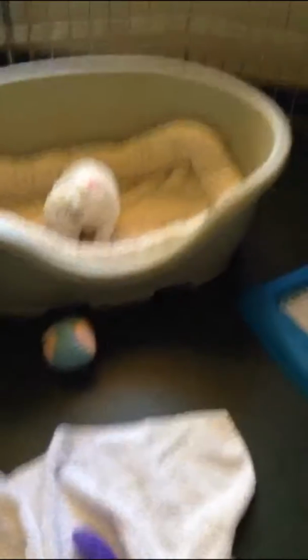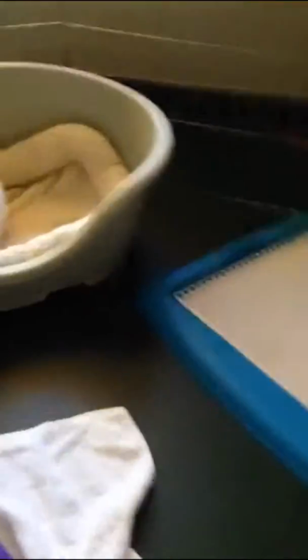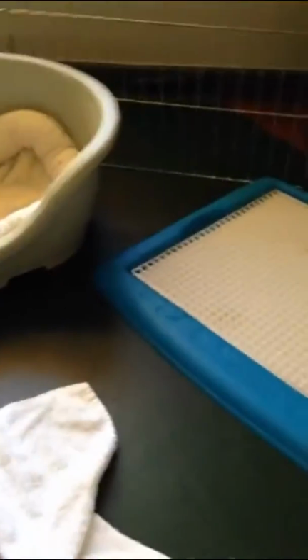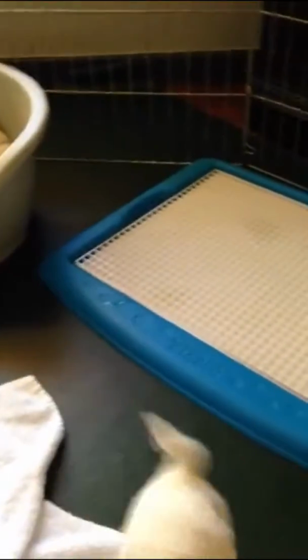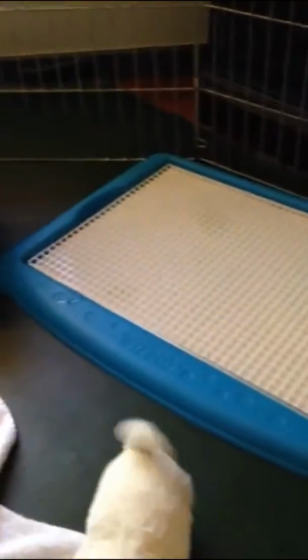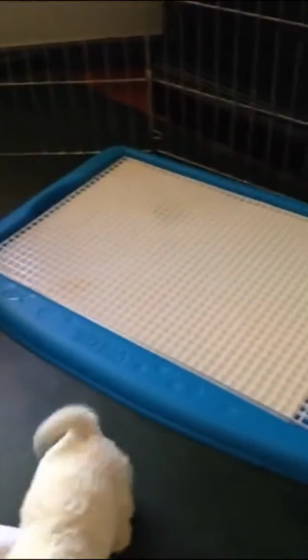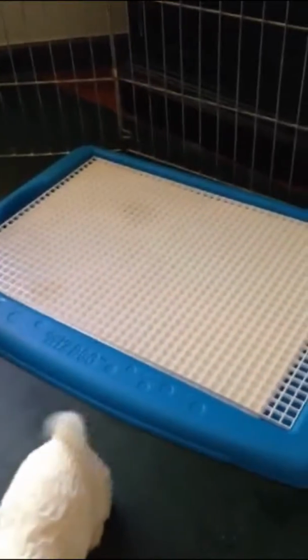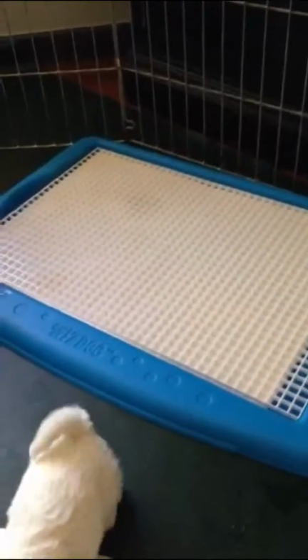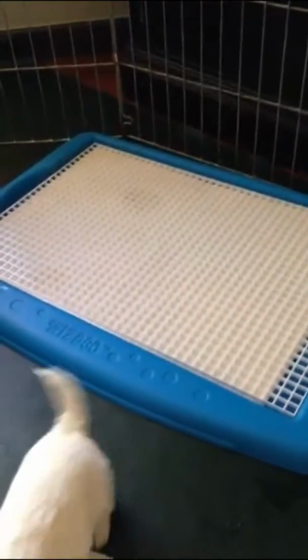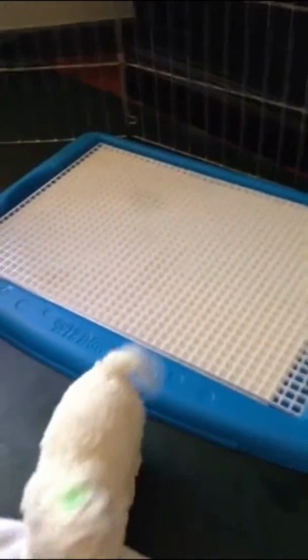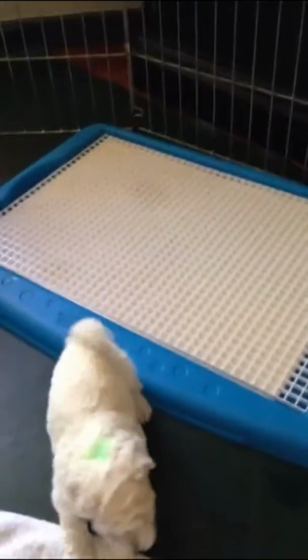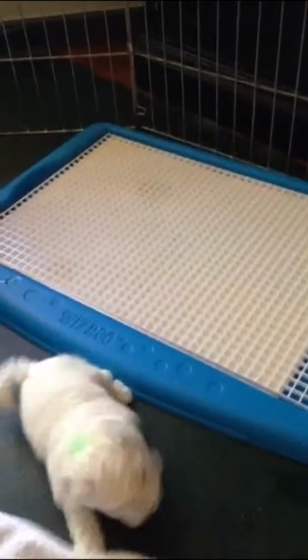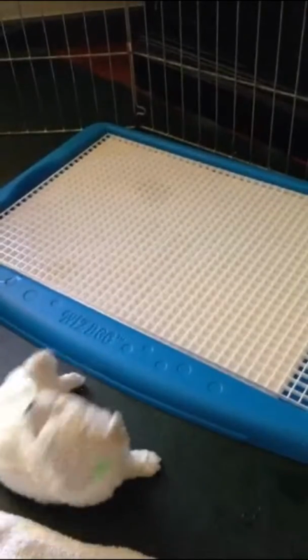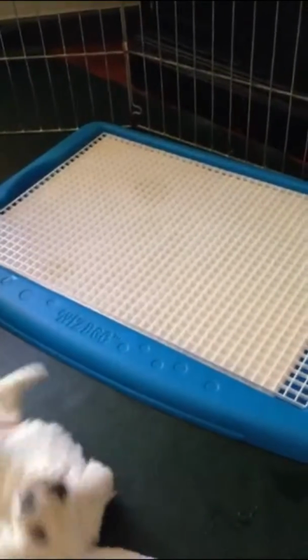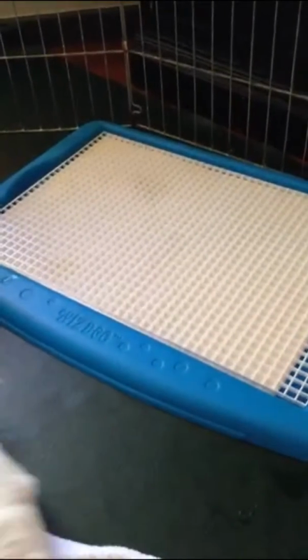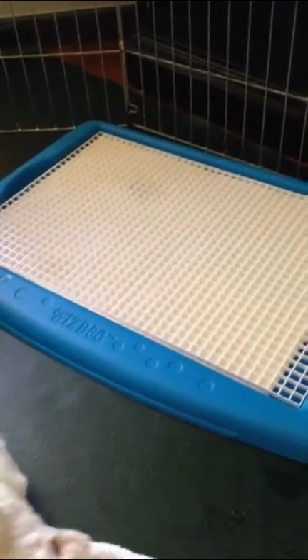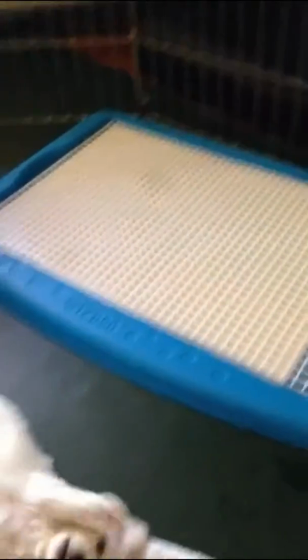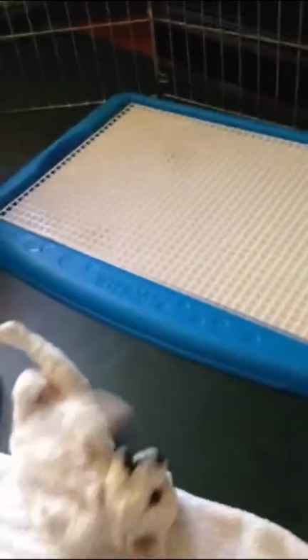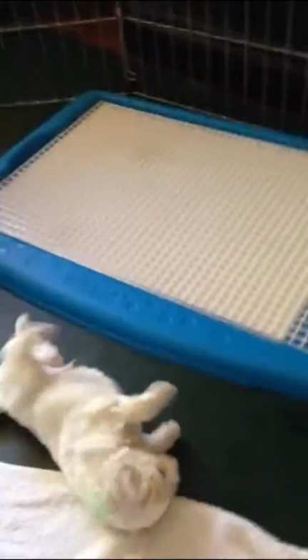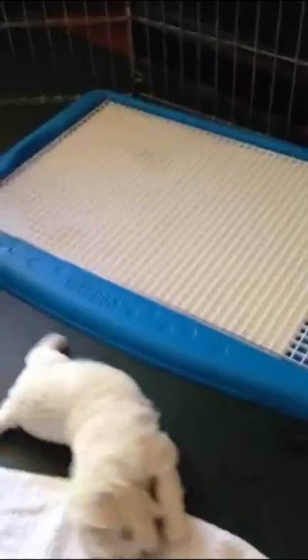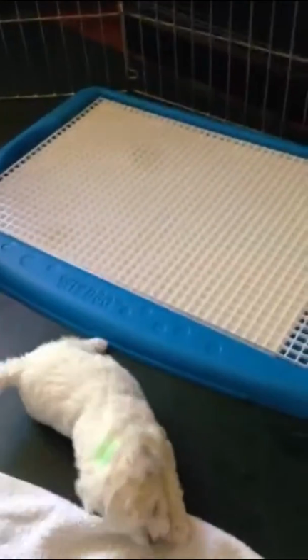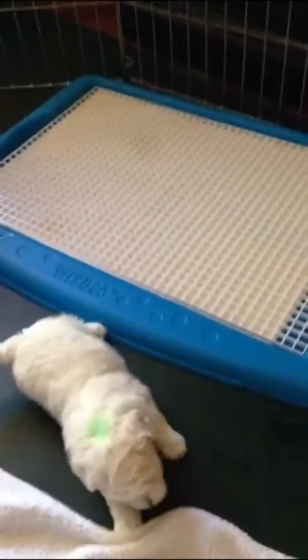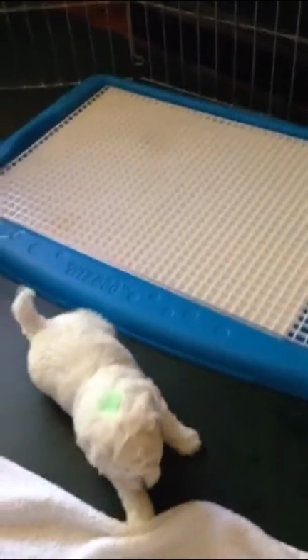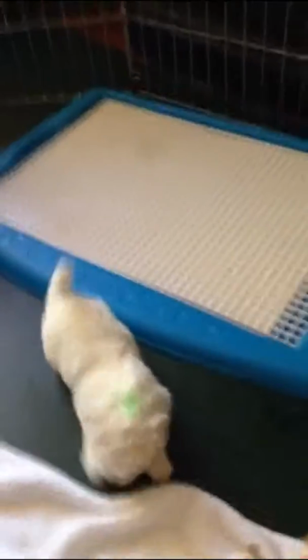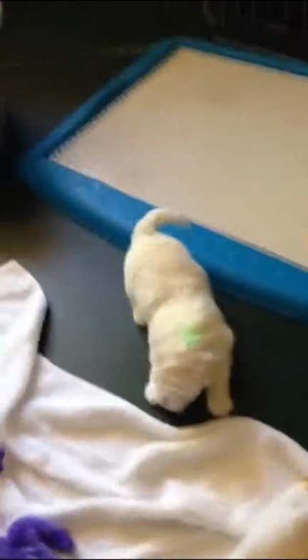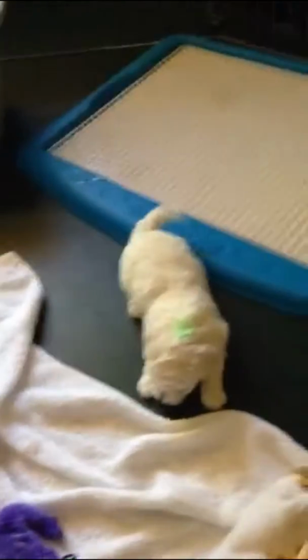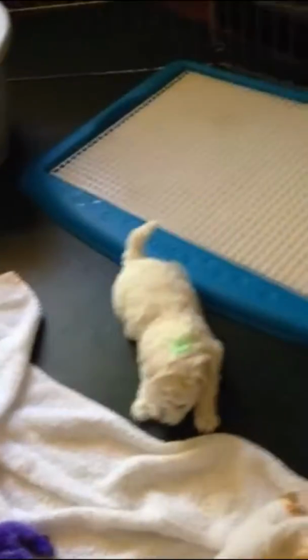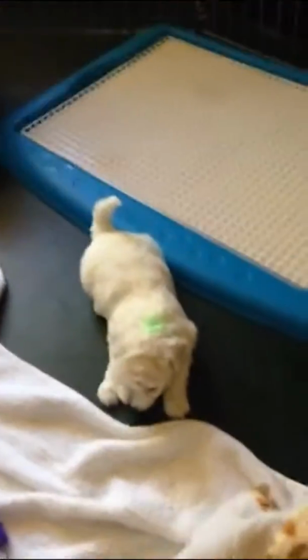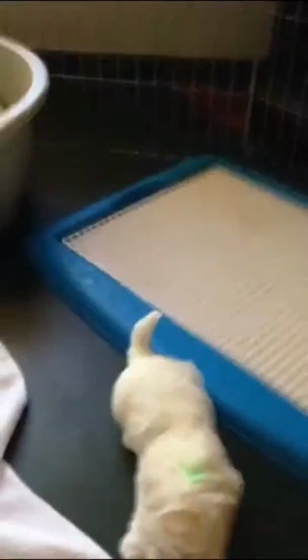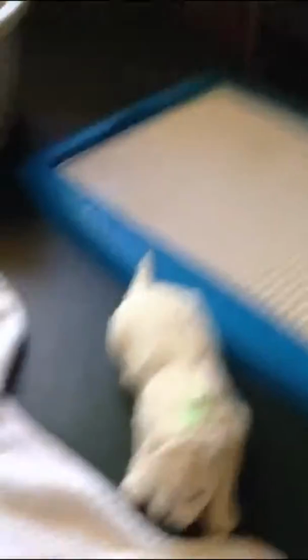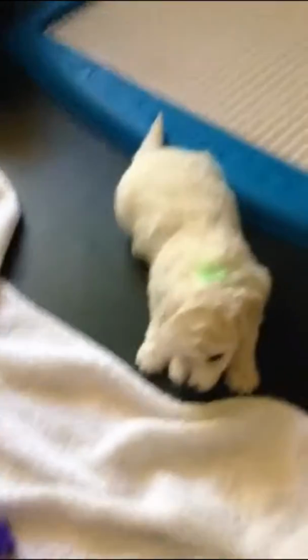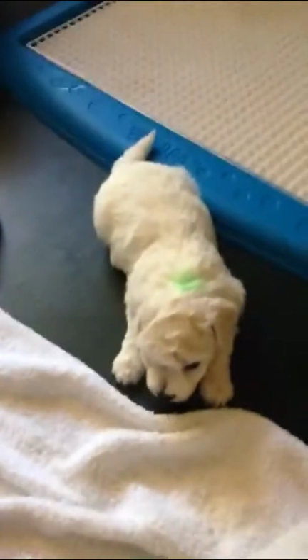Here's their new potty place — trying to teach them to use a potty. Of course it's hit and miss at this stage, but they get the idea quicker than you think. Here's Mr. Green Boy.